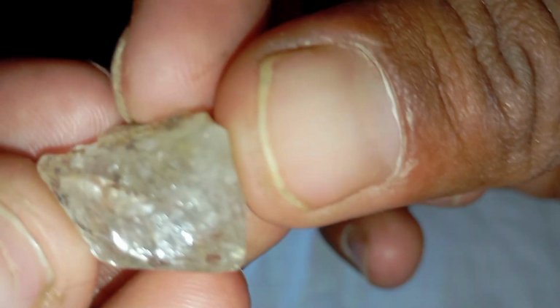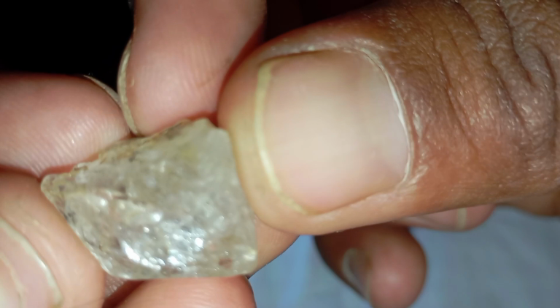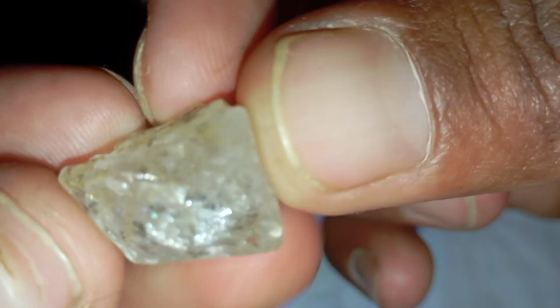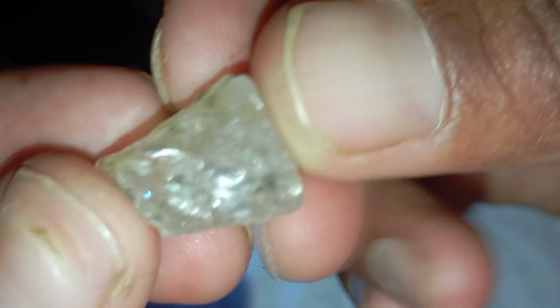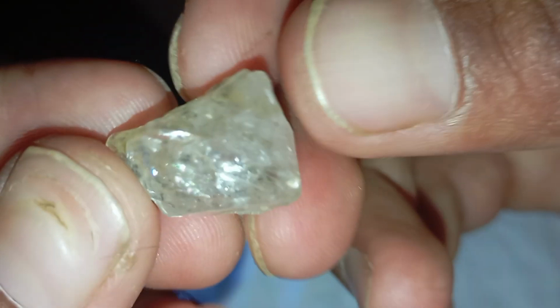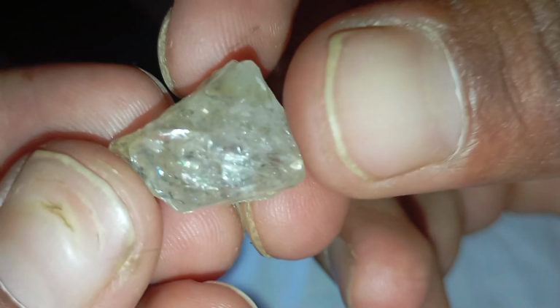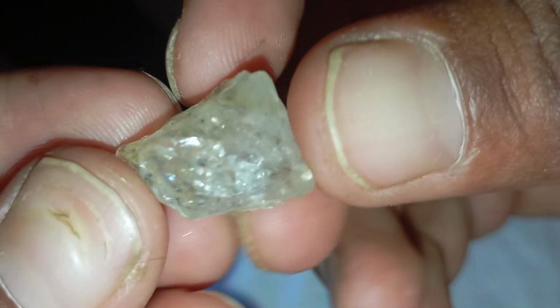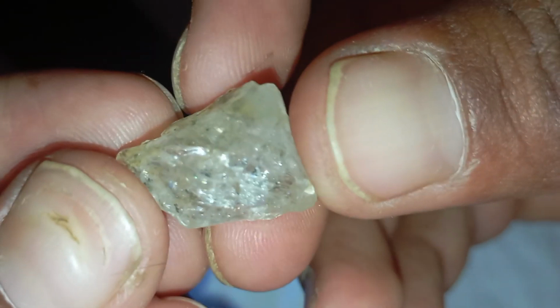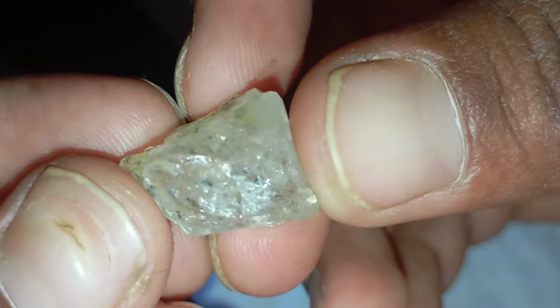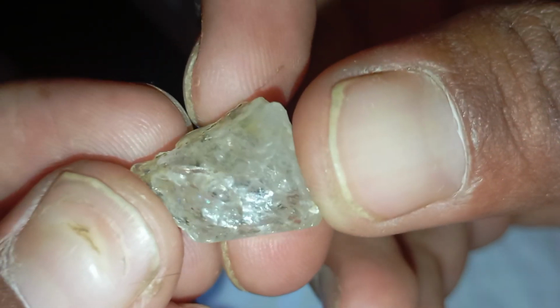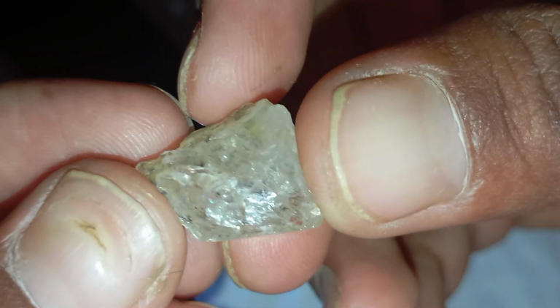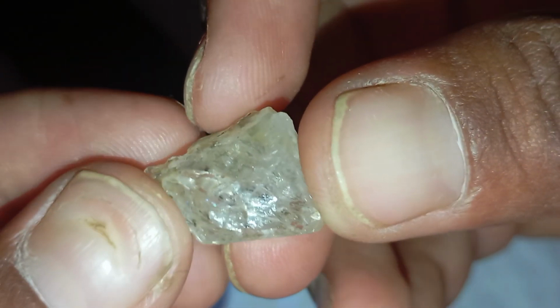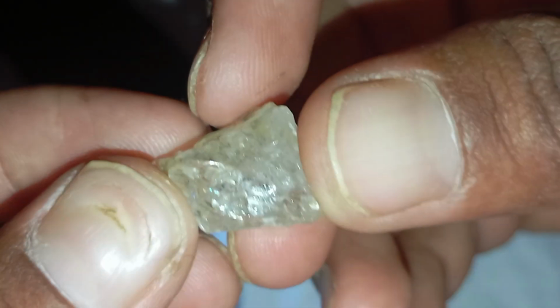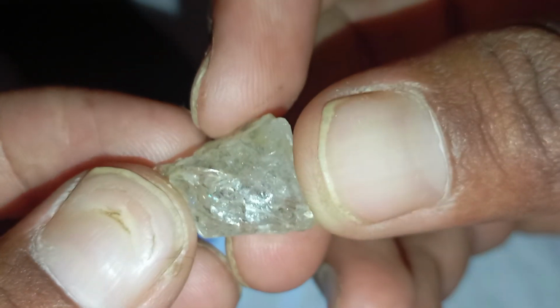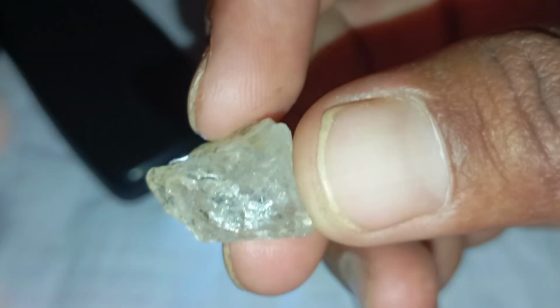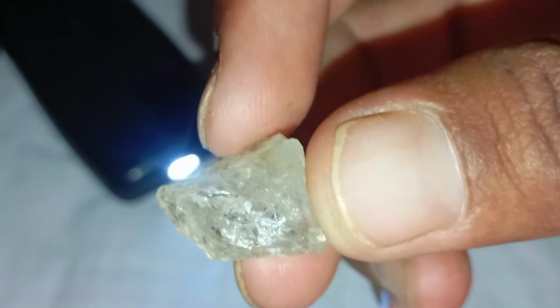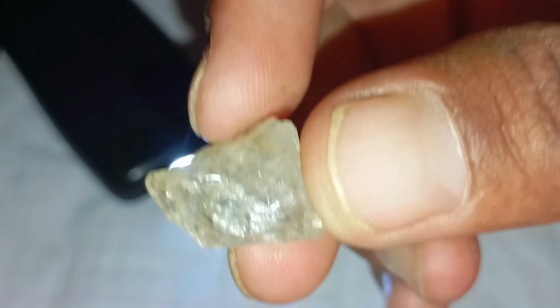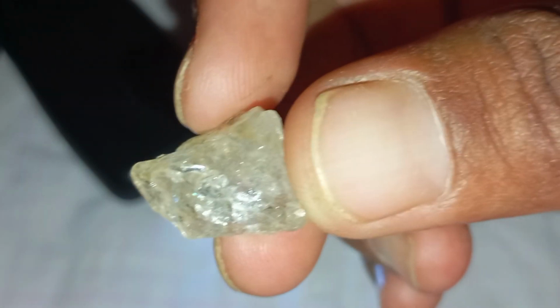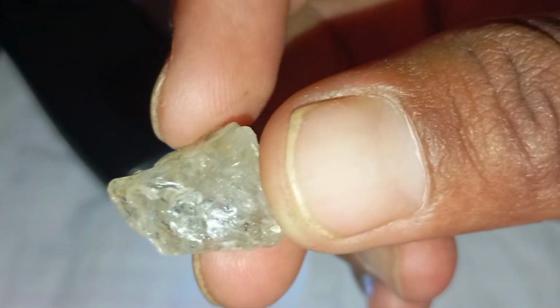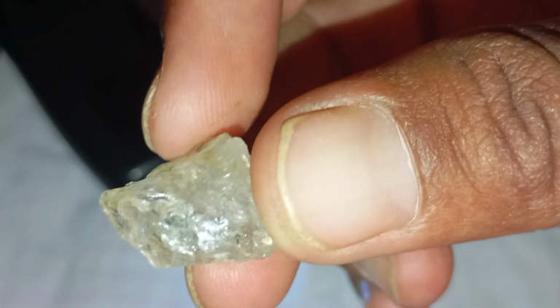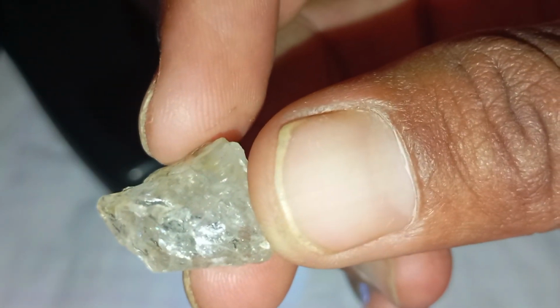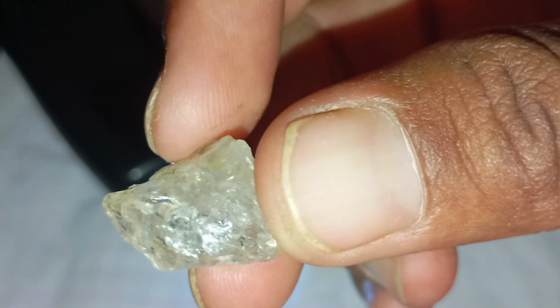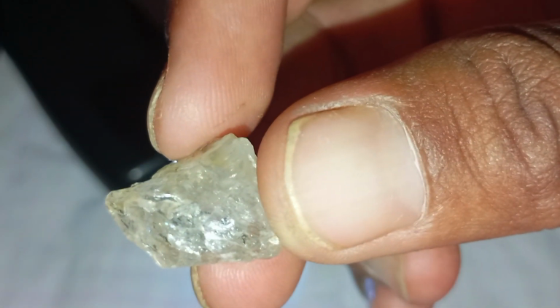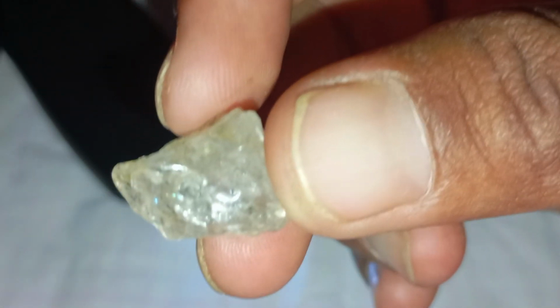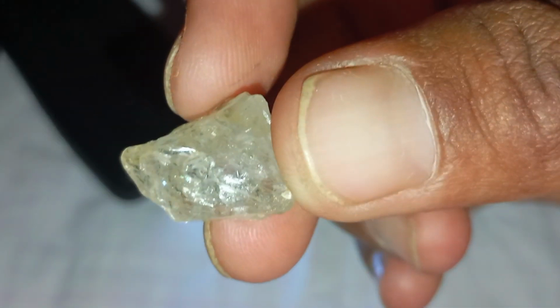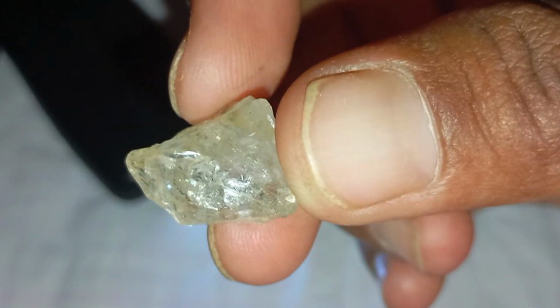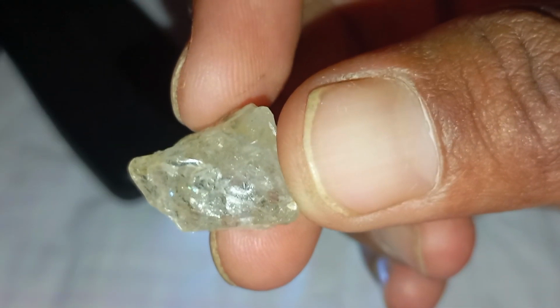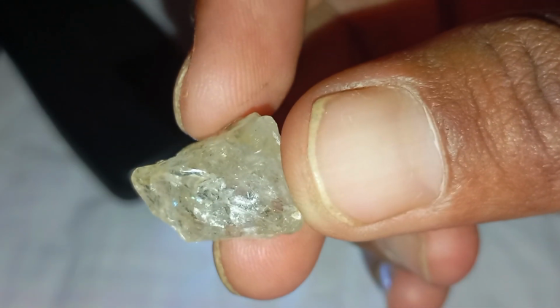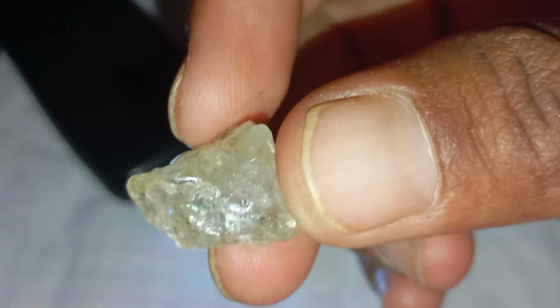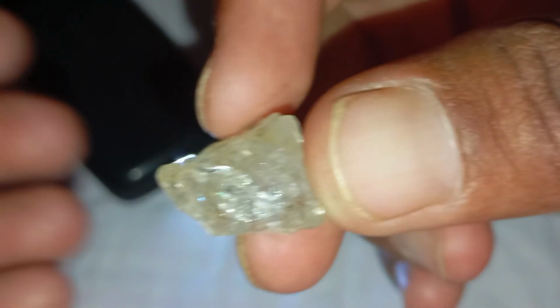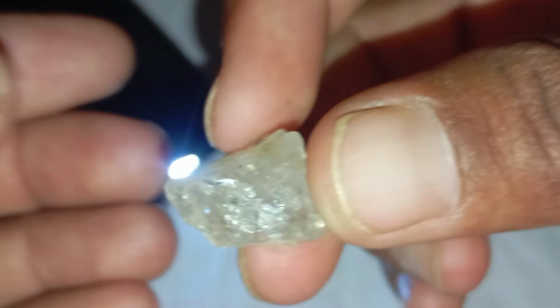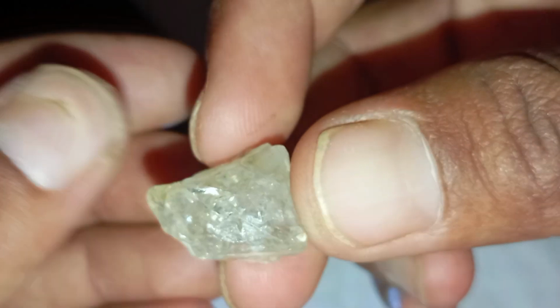The water drop test: Fill a glass with clean water and gently drop the stone inside. A real diamond will sink straight to the bottom due to its high density. Fake stones like glass or cubic zirconia will float or sink slowly.